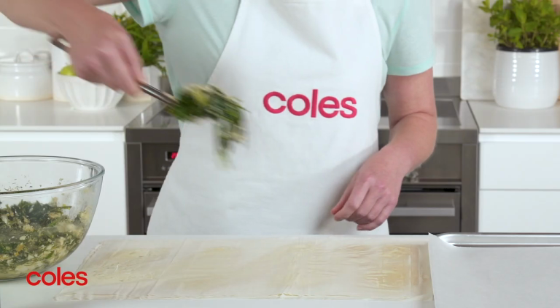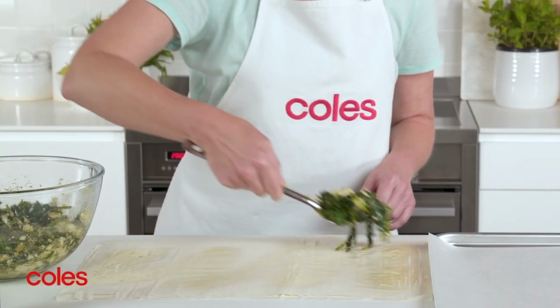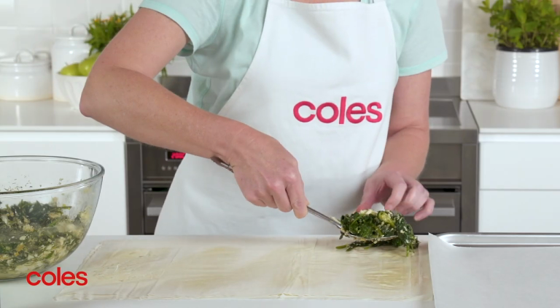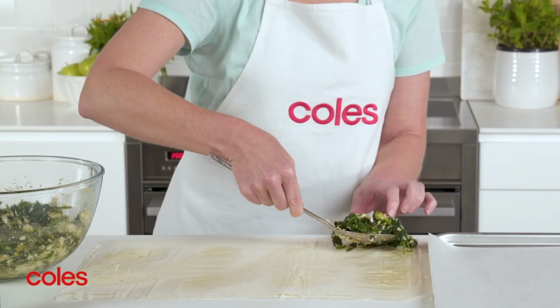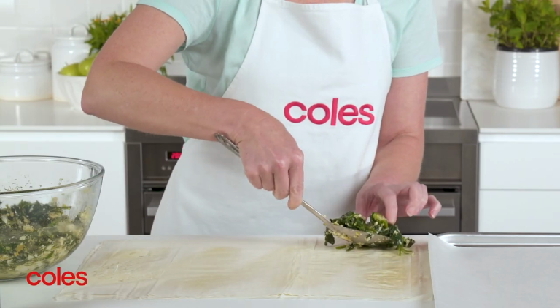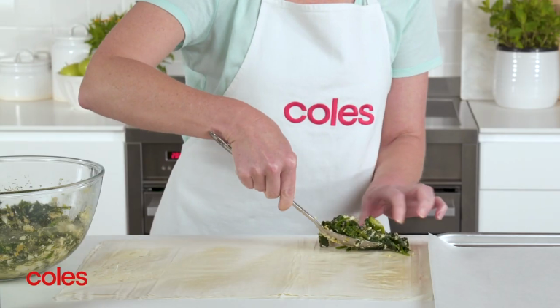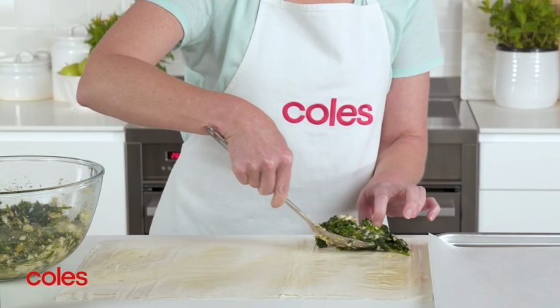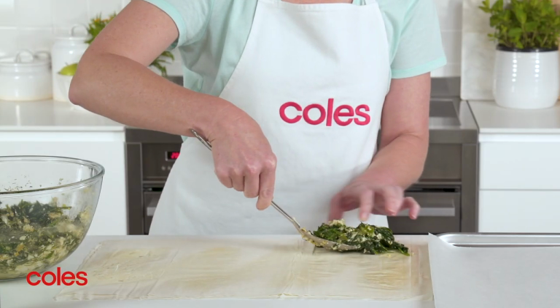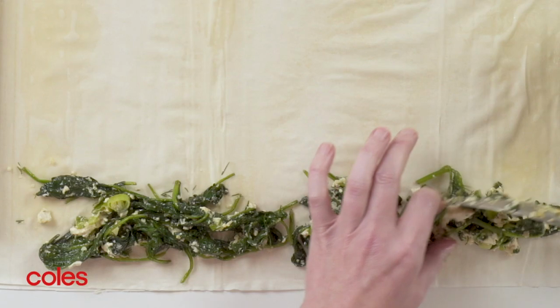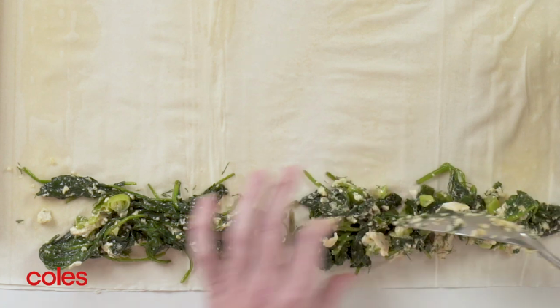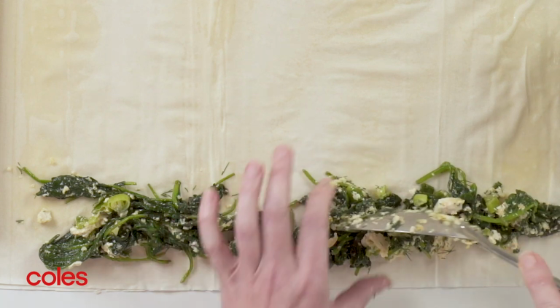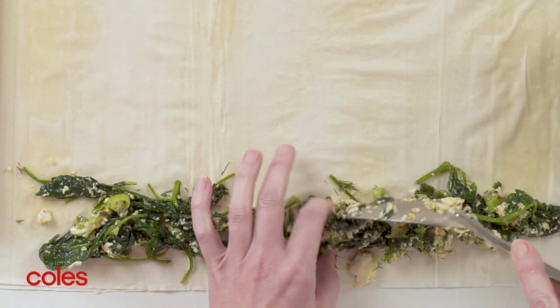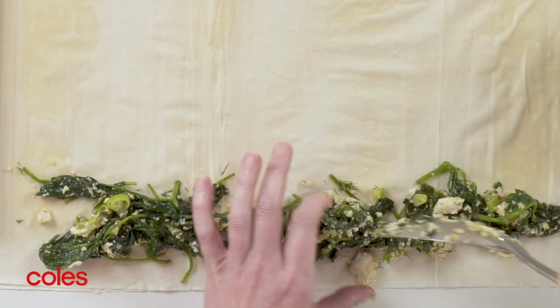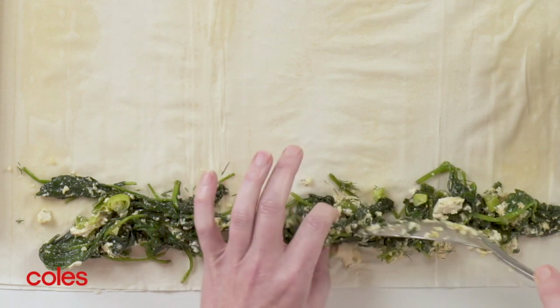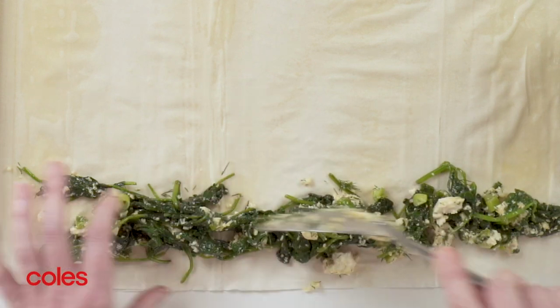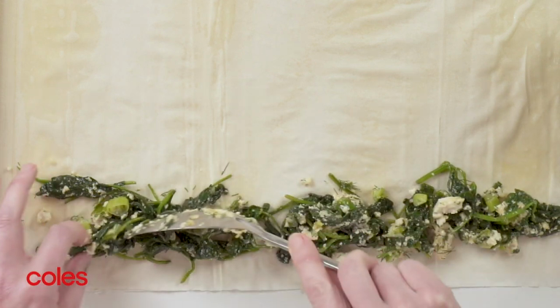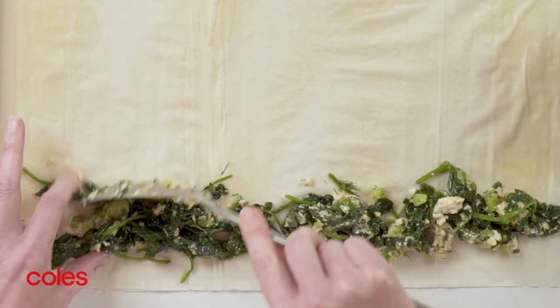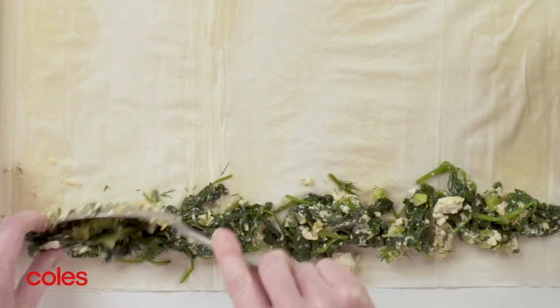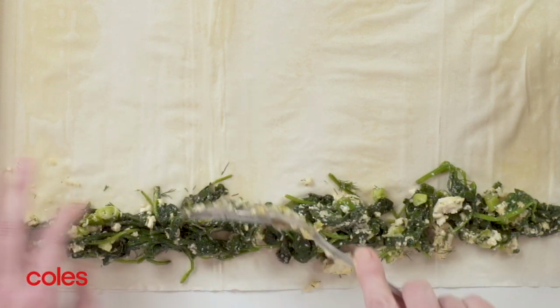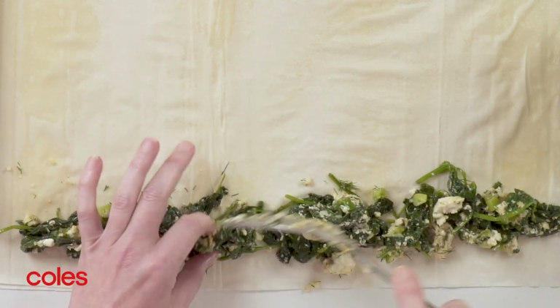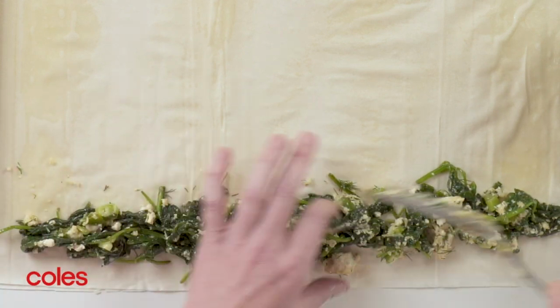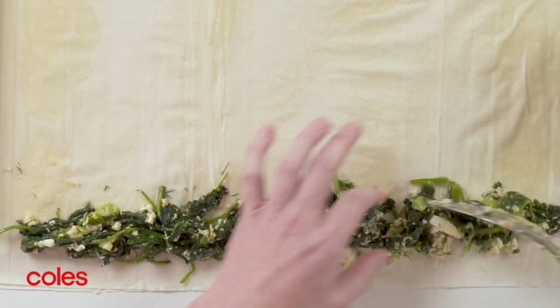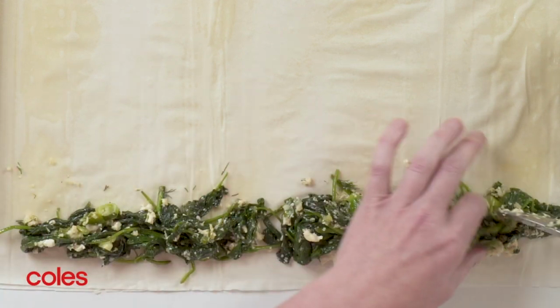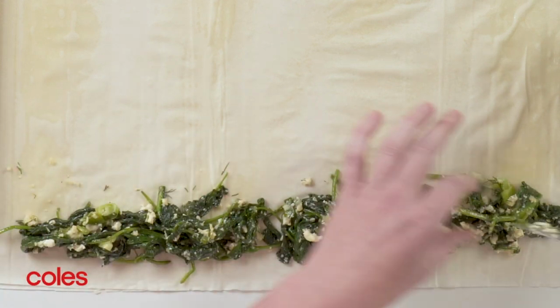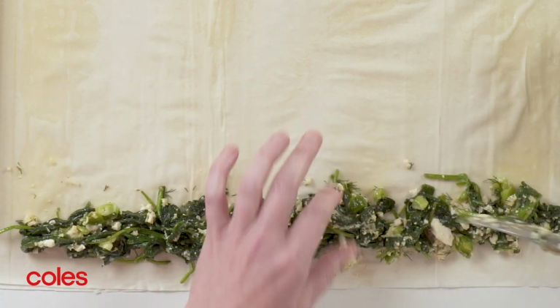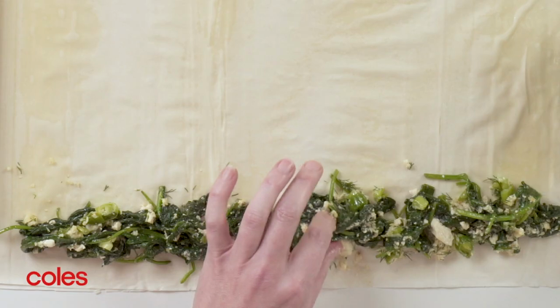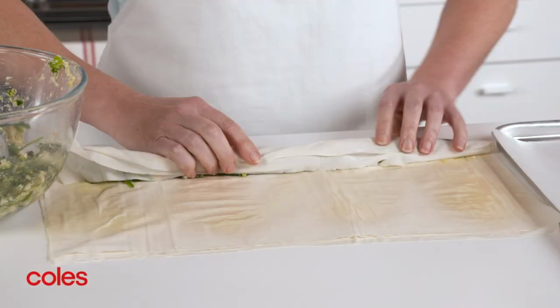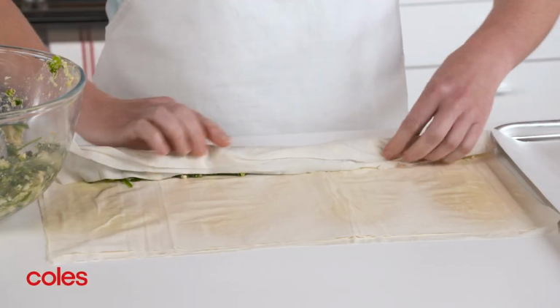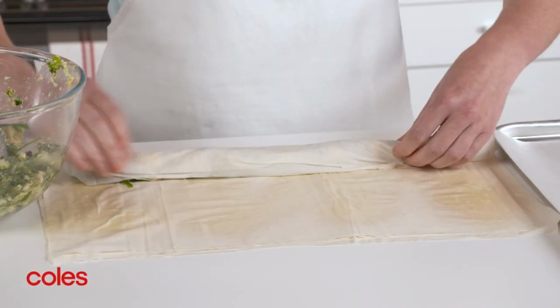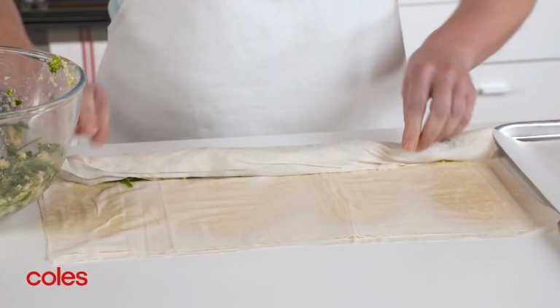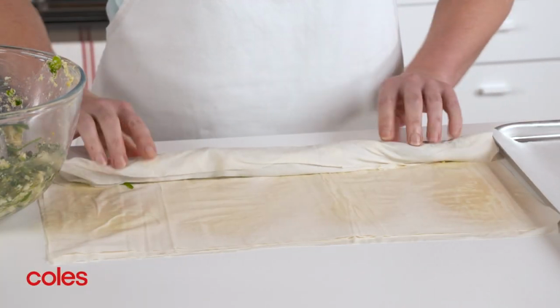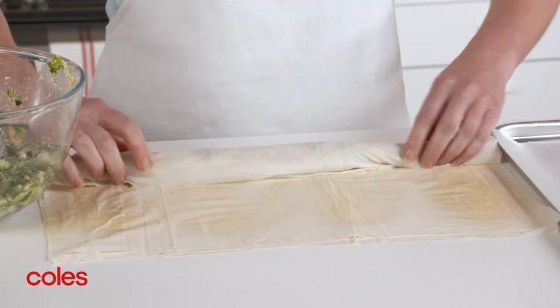Spoon one fifth of the spinach mixture along one long edge of the pastry, leaving a 3cm gap at each end. Roll up to enclose the filling.